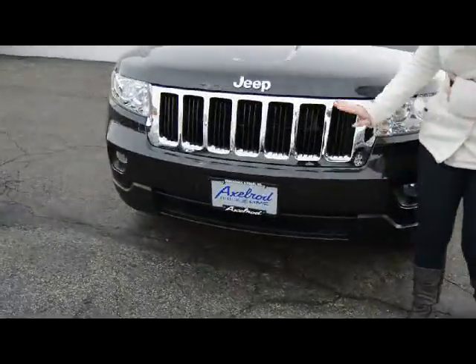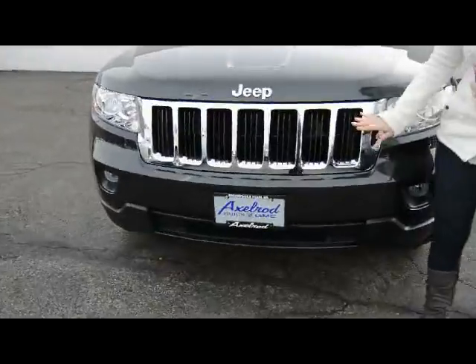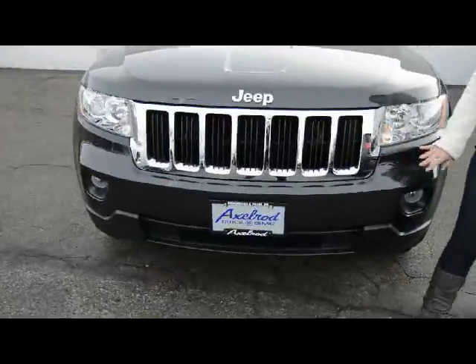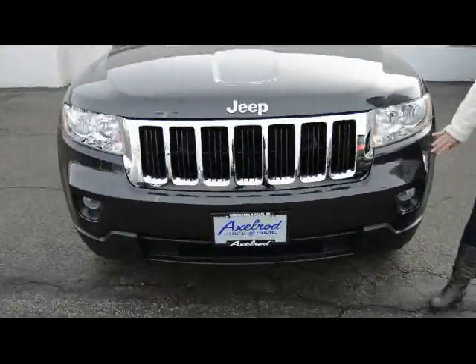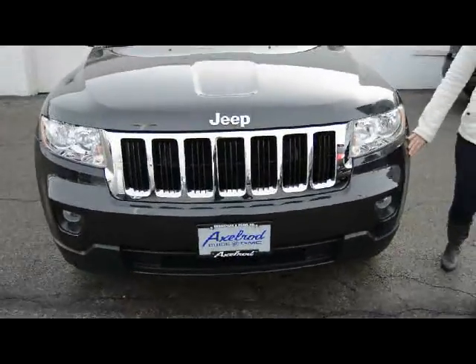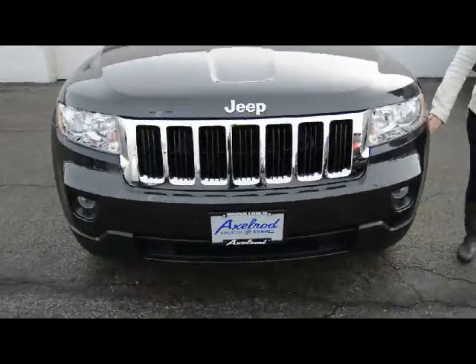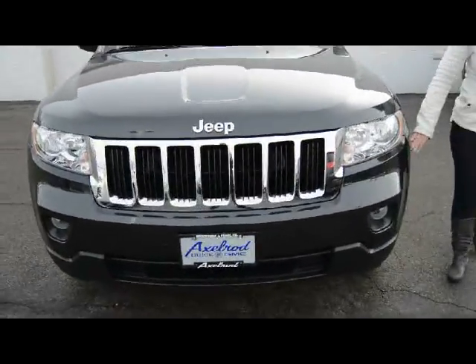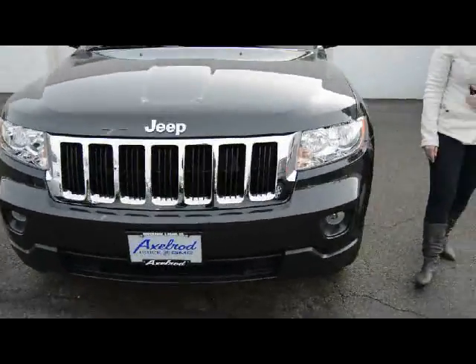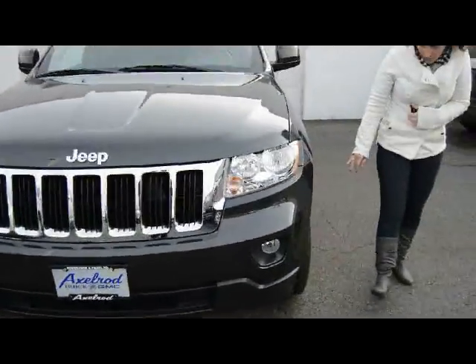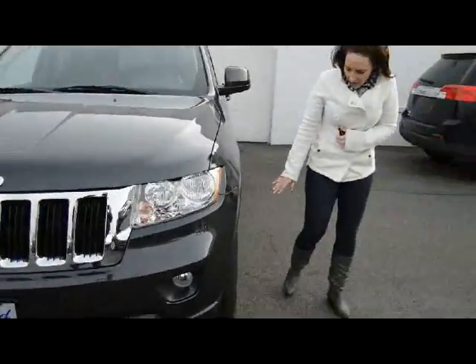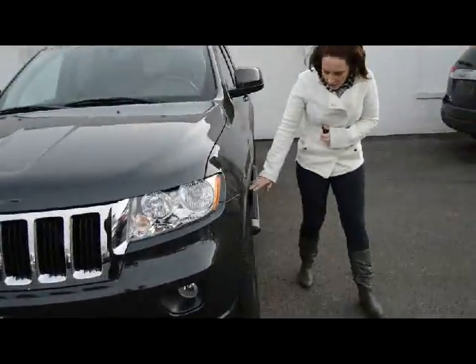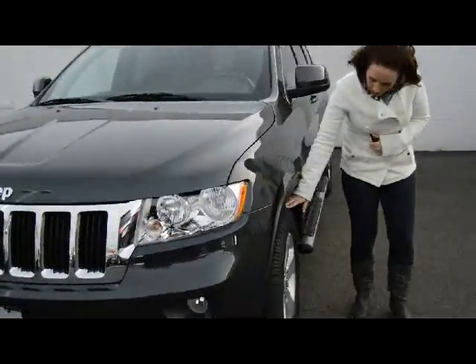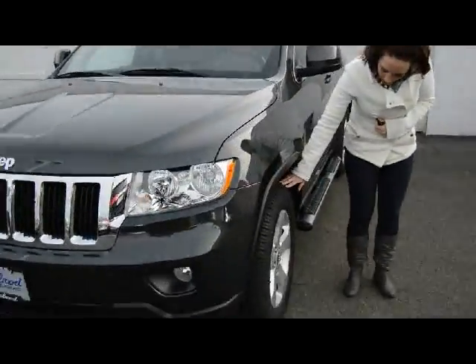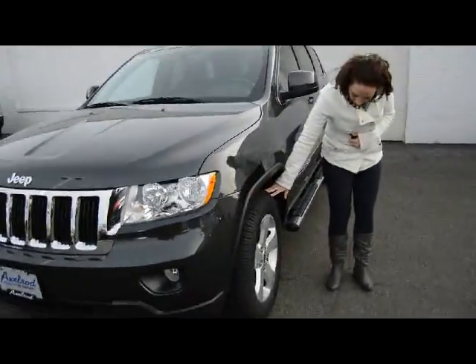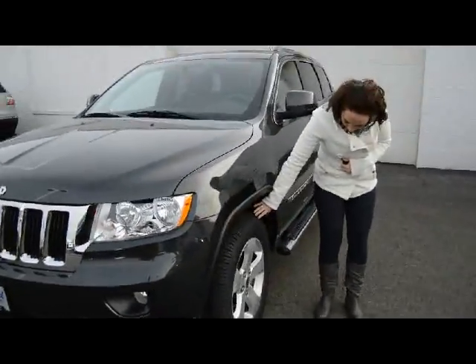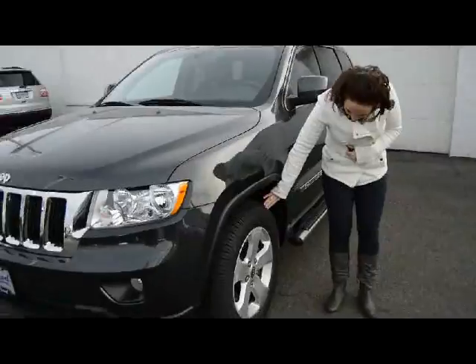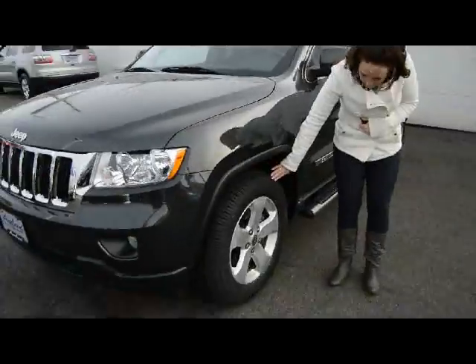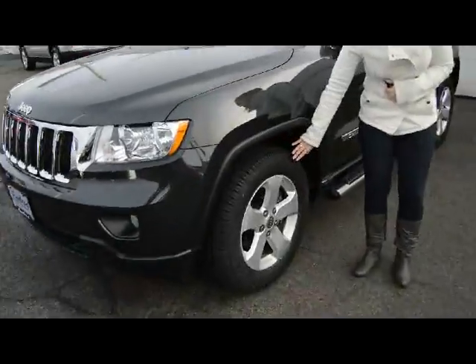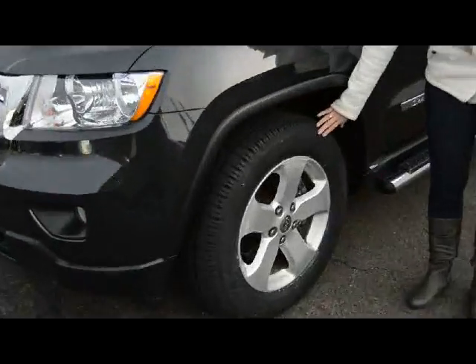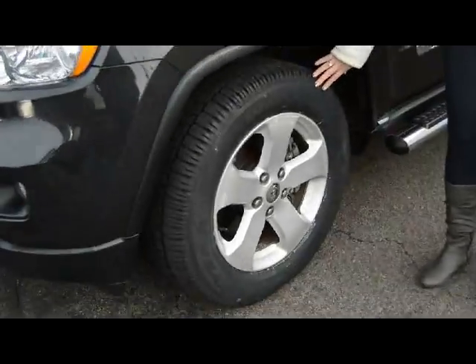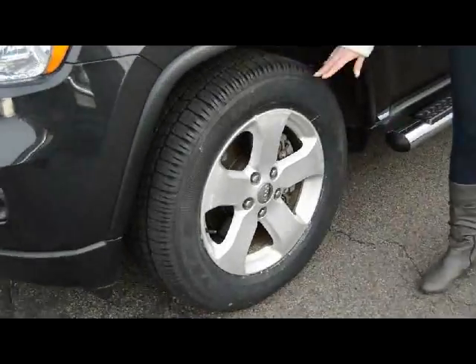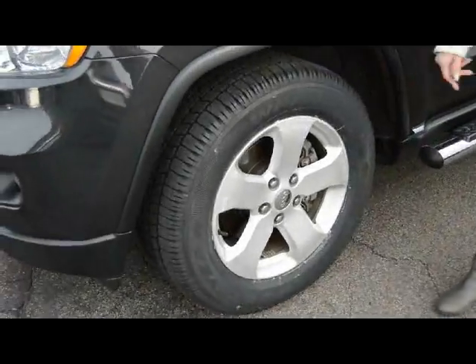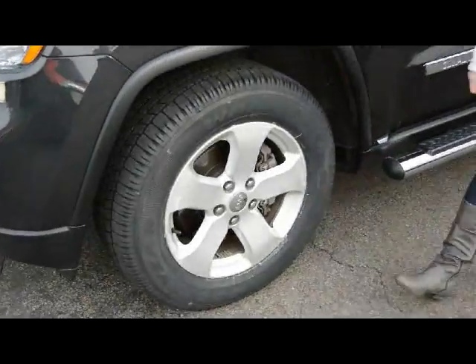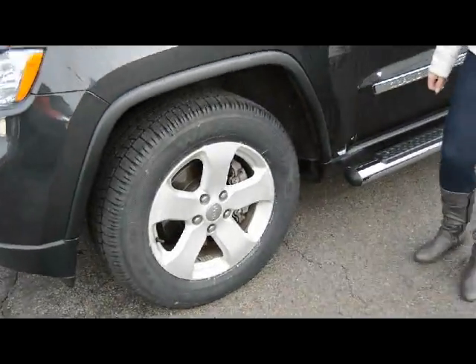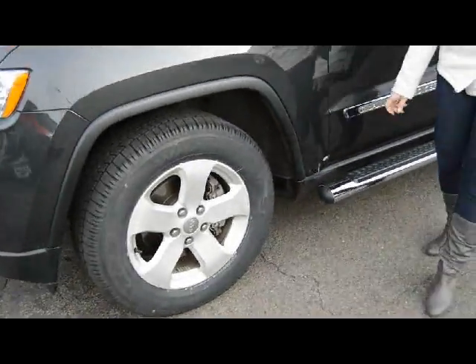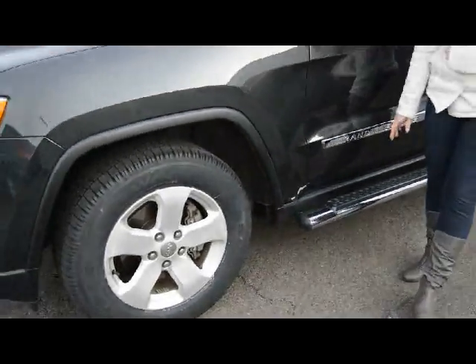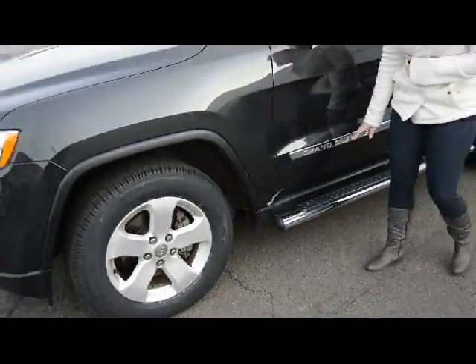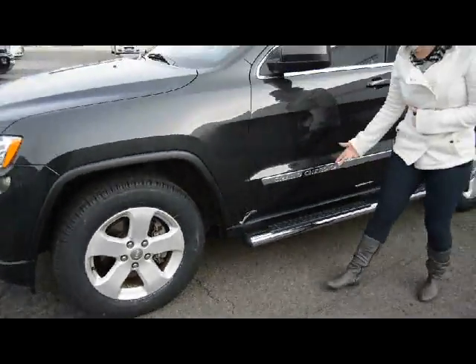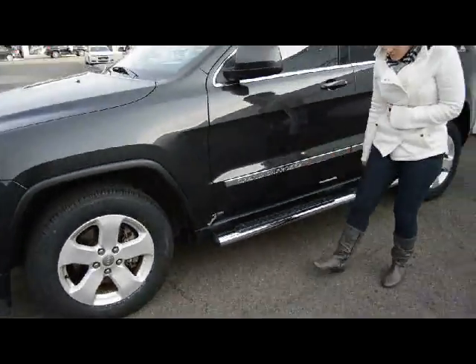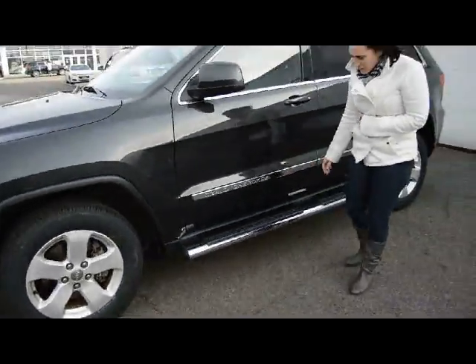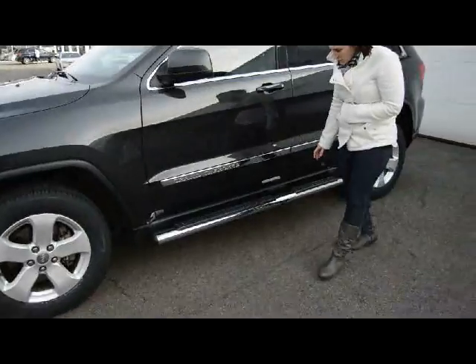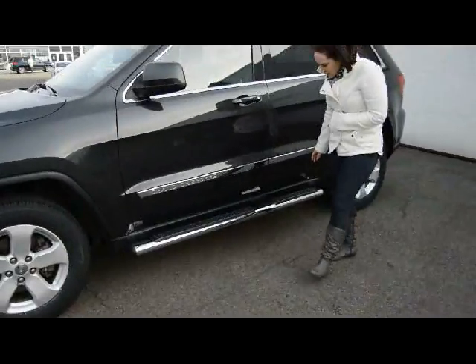Front looks good, bumpers look good. The tires are alright — it looks like there's a little bit of road rash, but nothing too bad. They still look fairly new, decent.